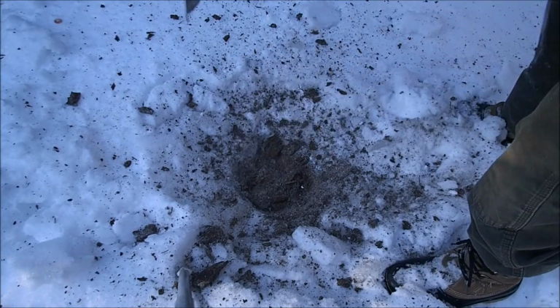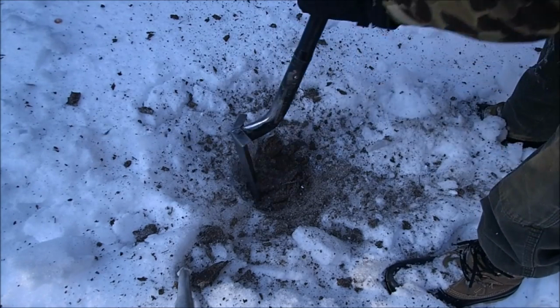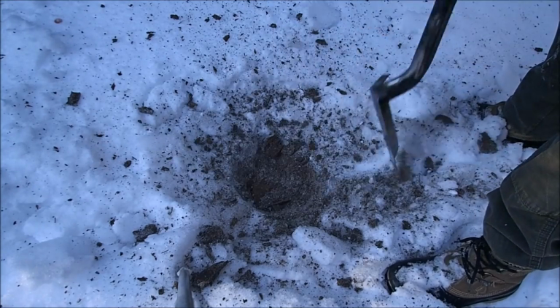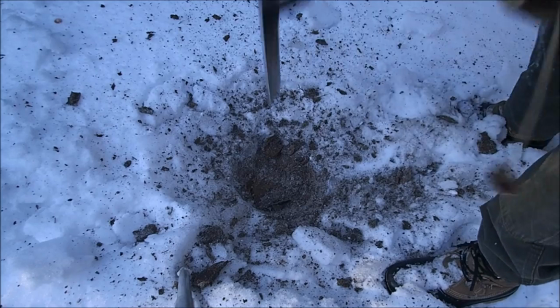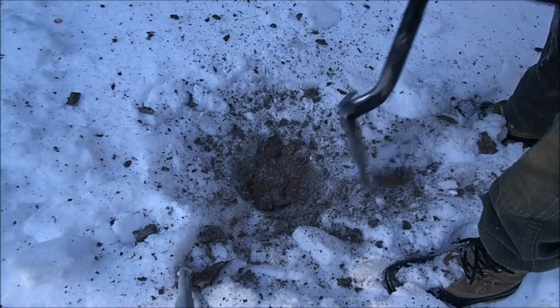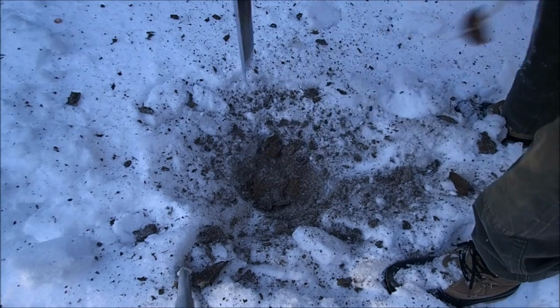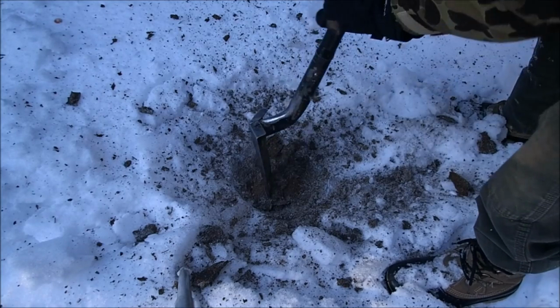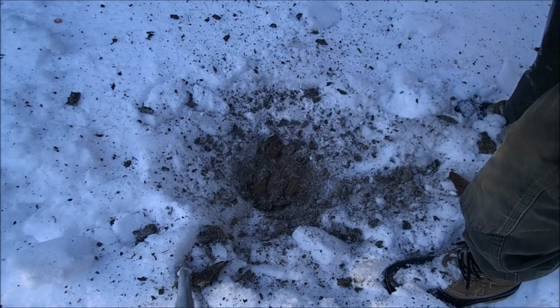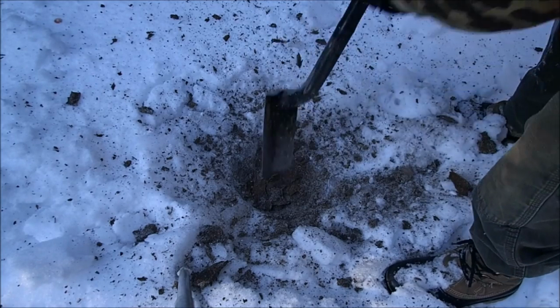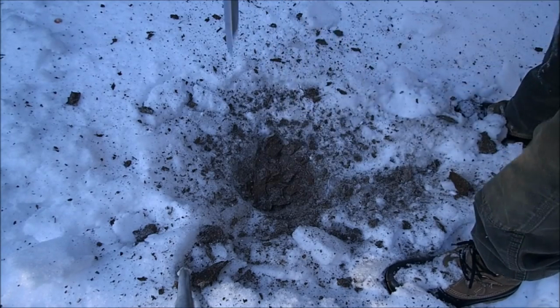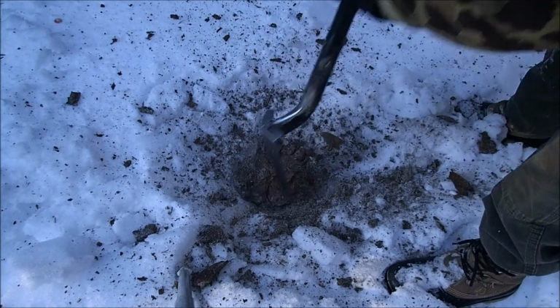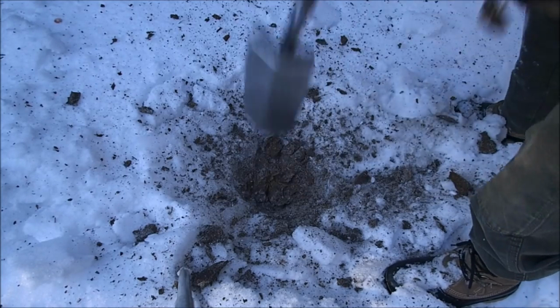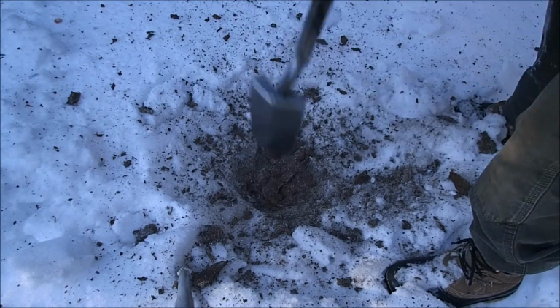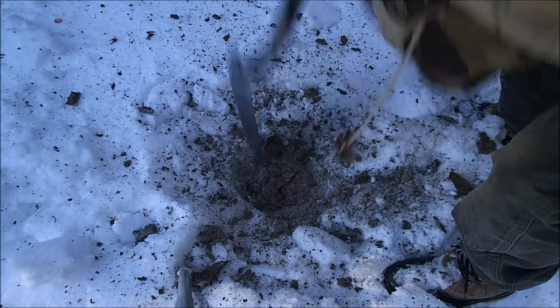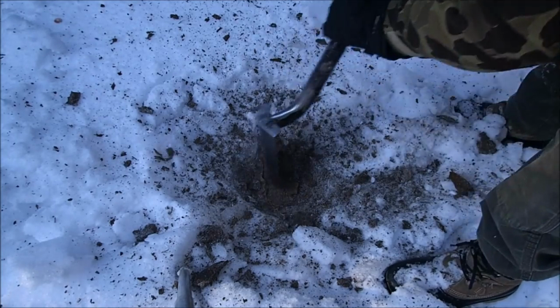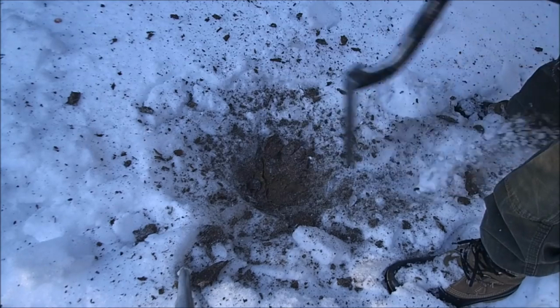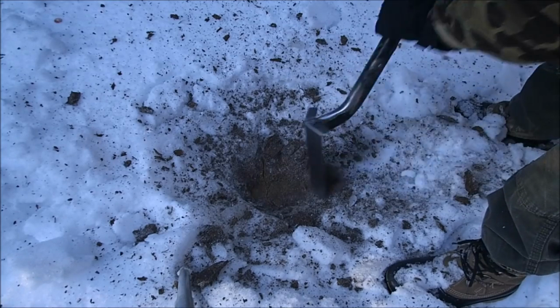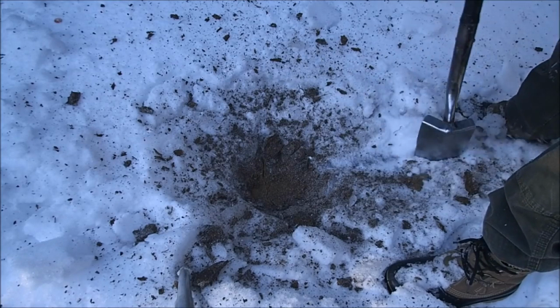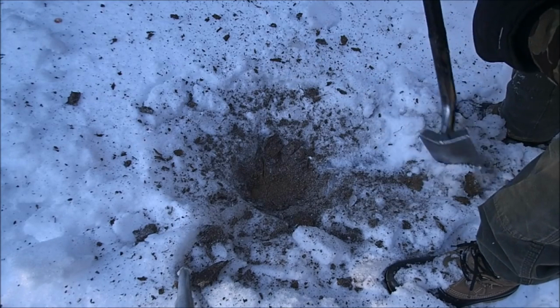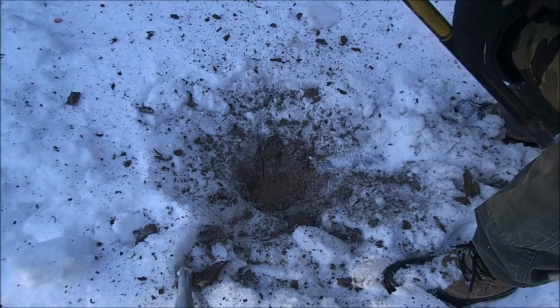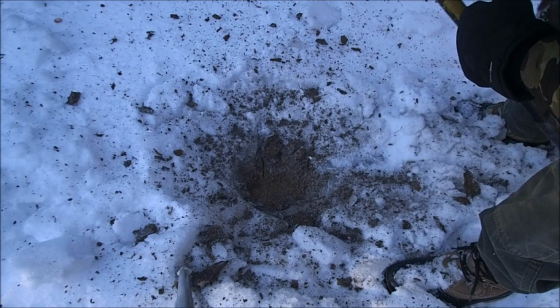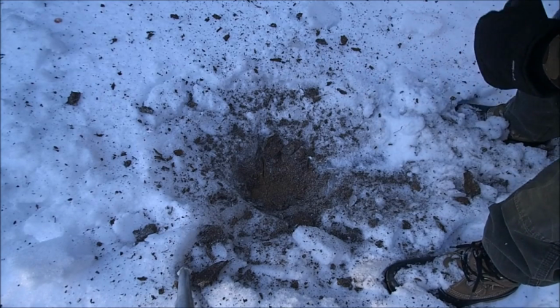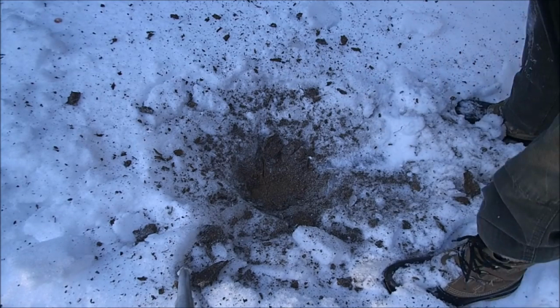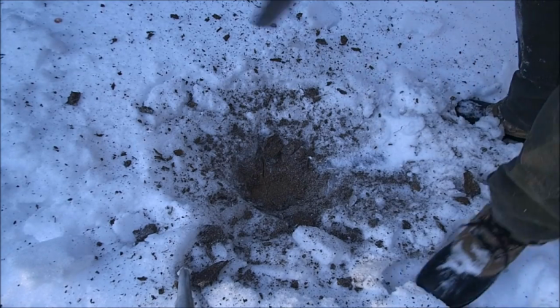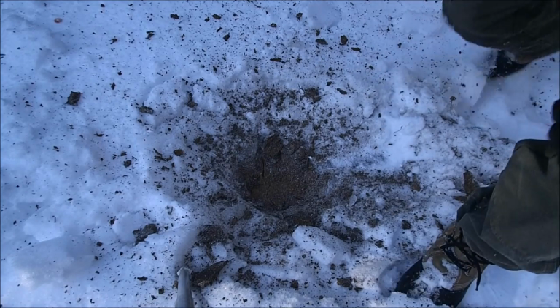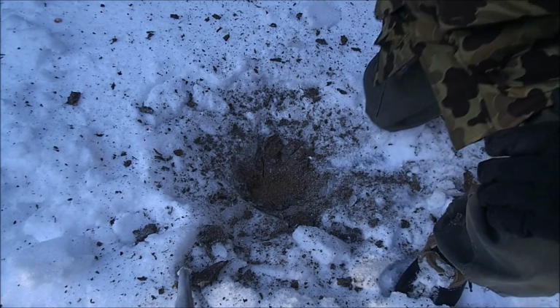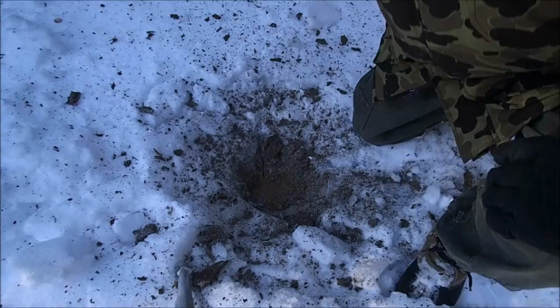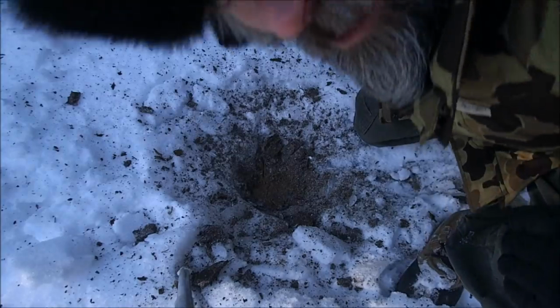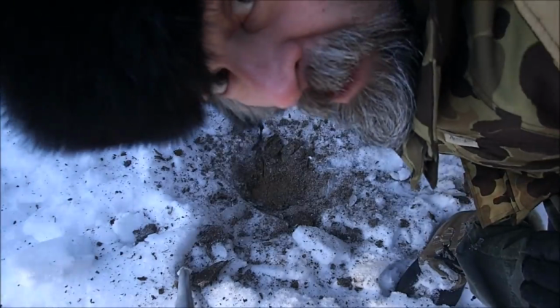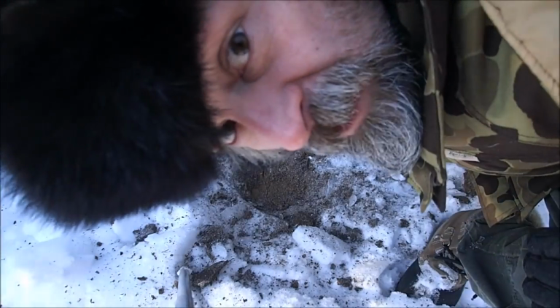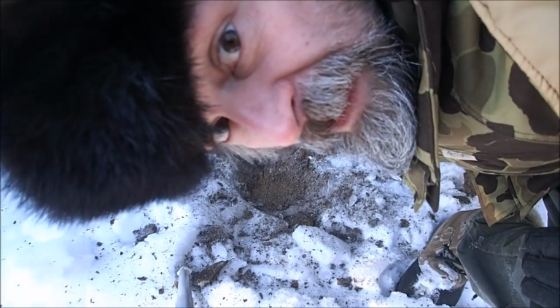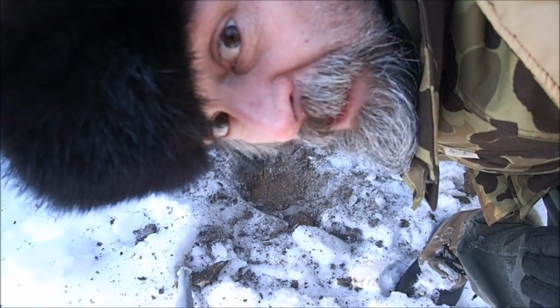The ground is like concrete — you can't really dig. There's no way to dig this hole and not hit the target. That's one reason I don't like to dig in the winter. So let's go ahead and get something else.